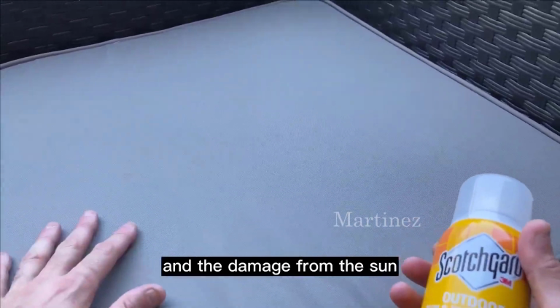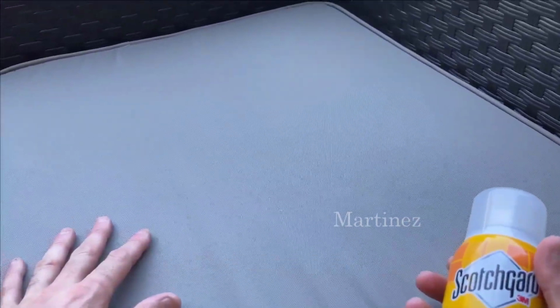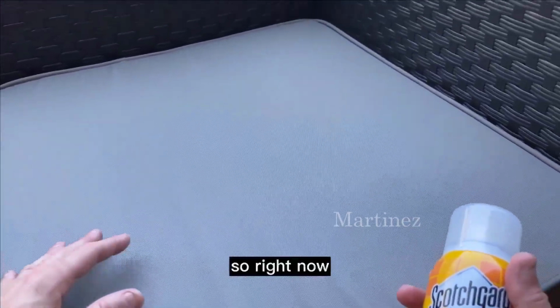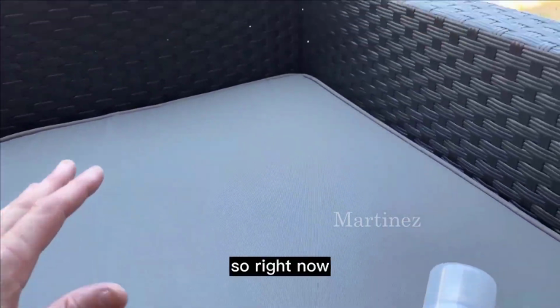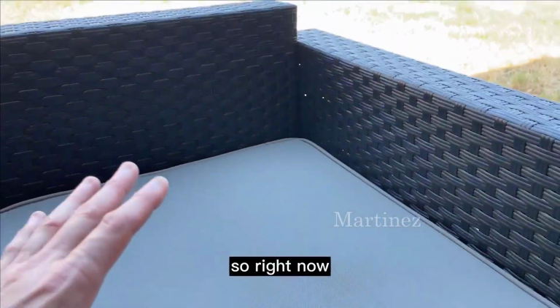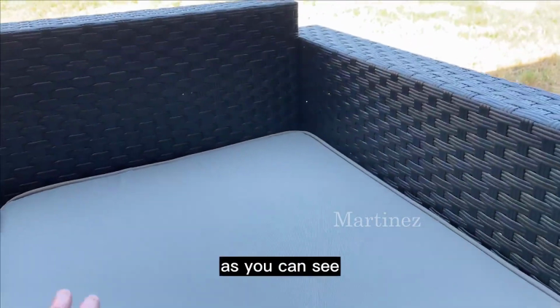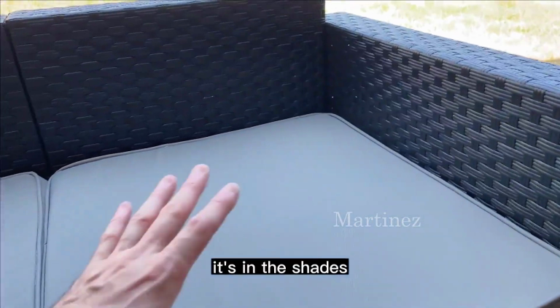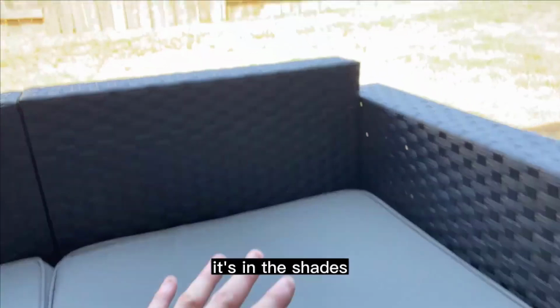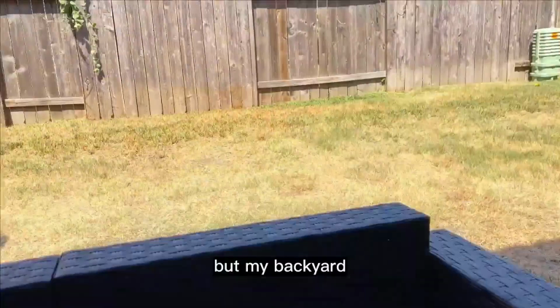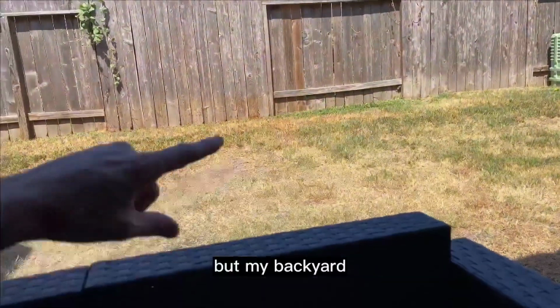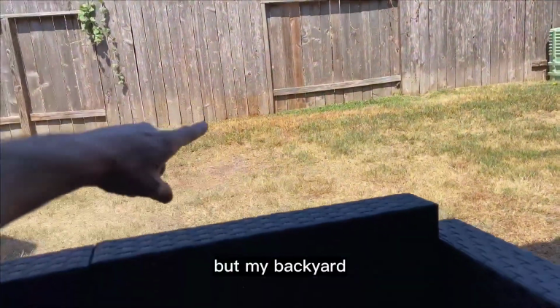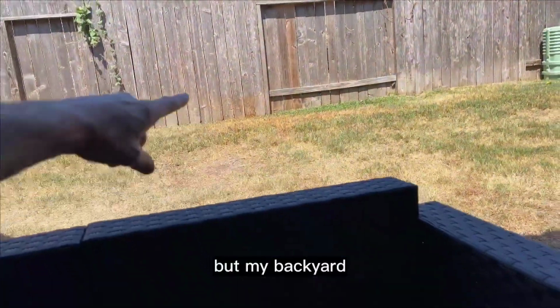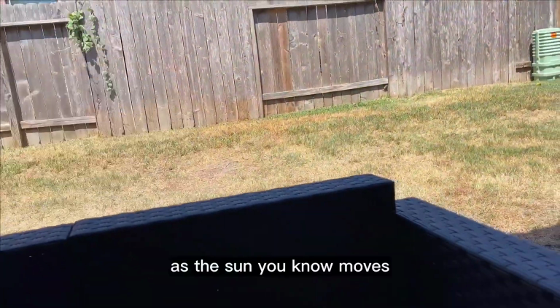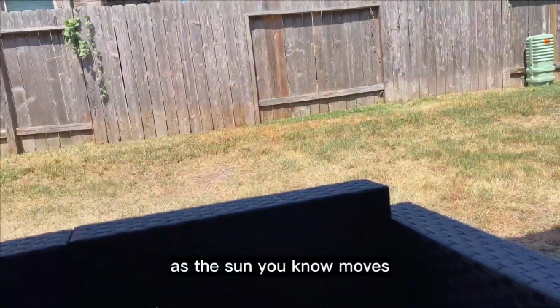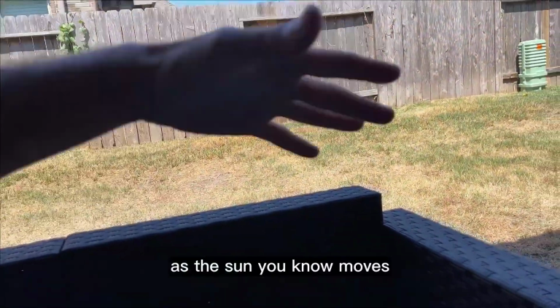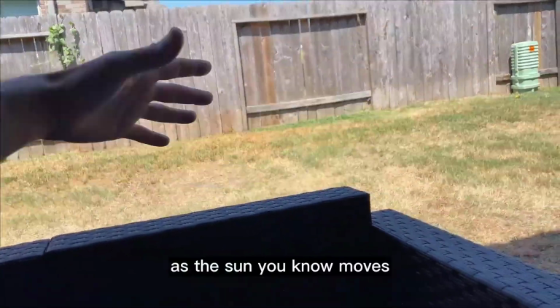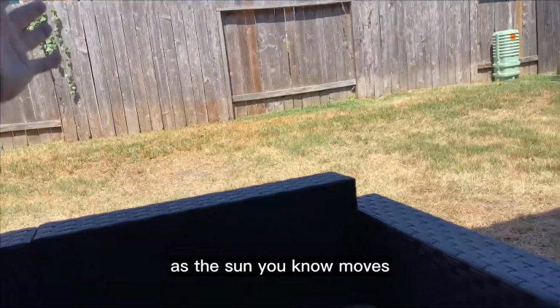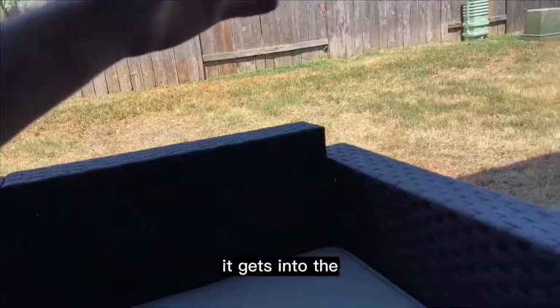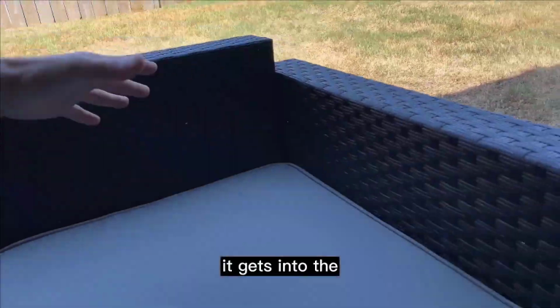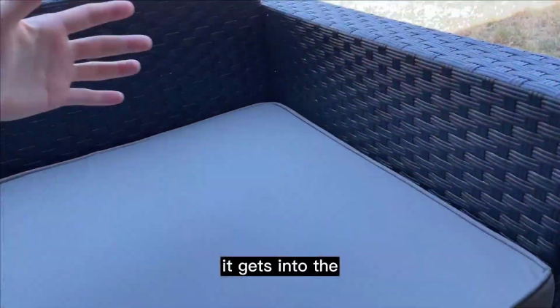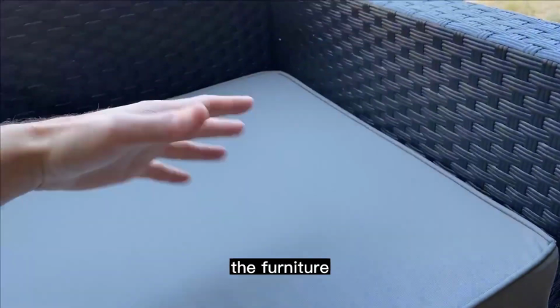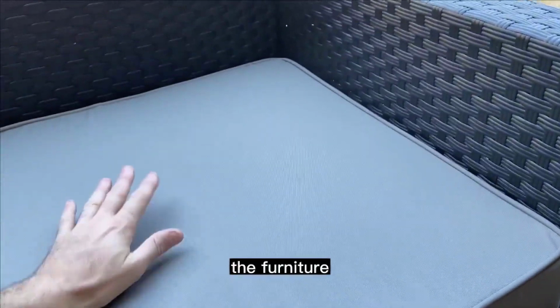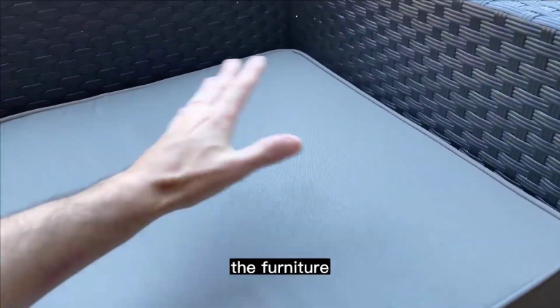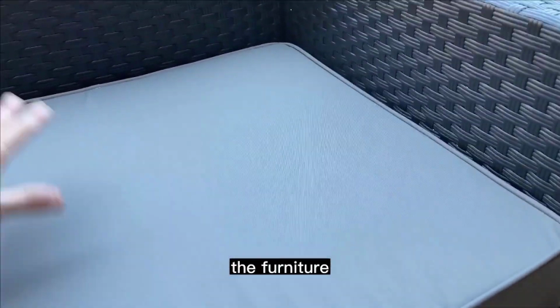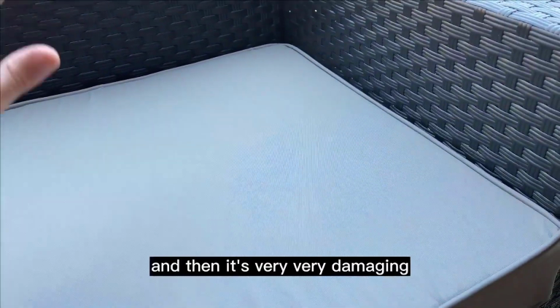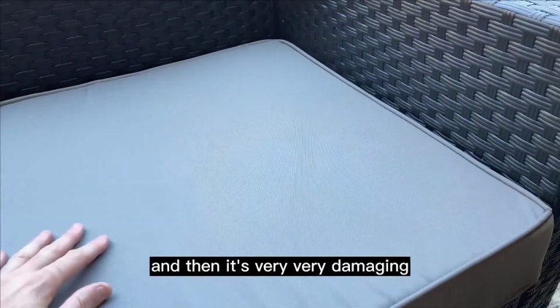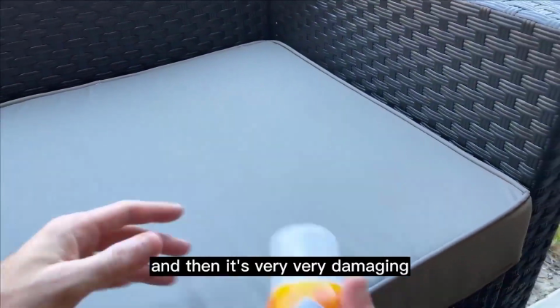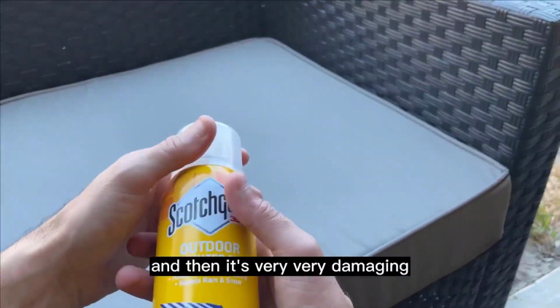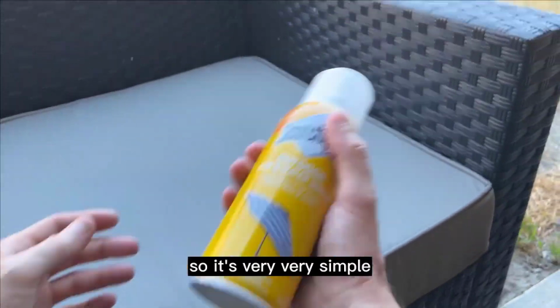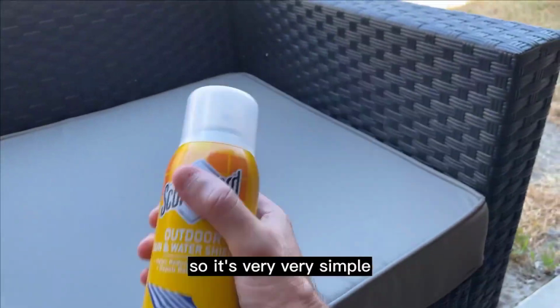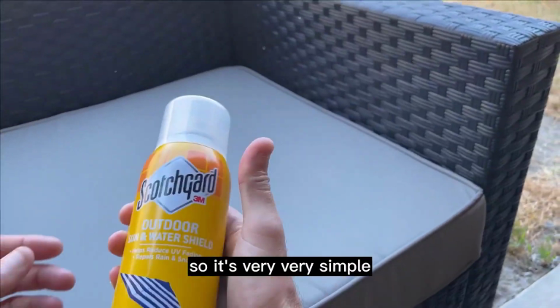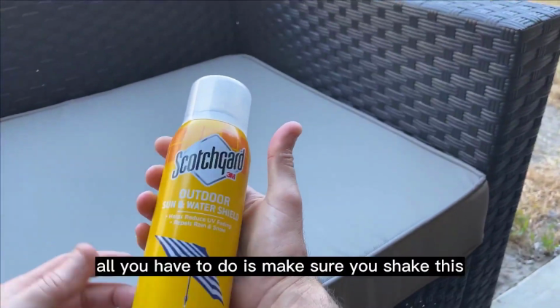Right now as you can see it's in the shade, but as the sun moves across my backyard it gets into the furniture and it's very damaging. So this protection is really important.